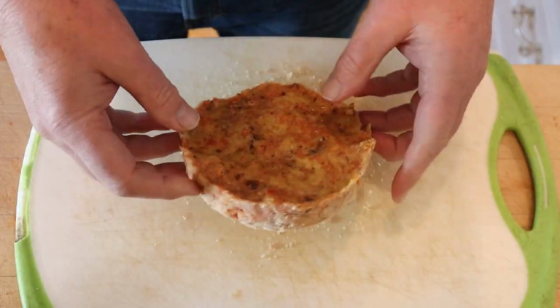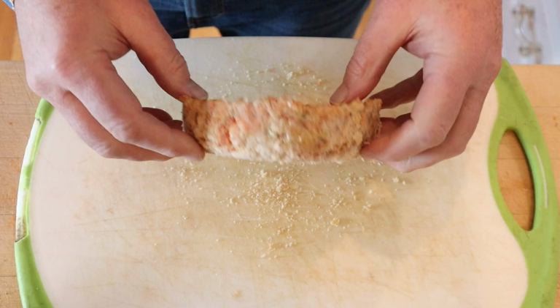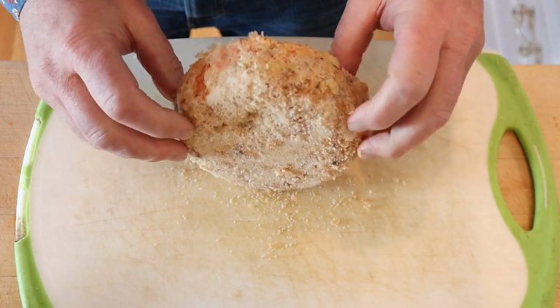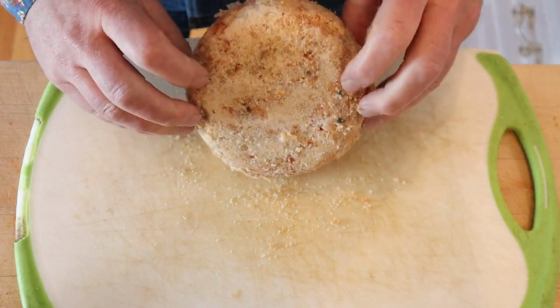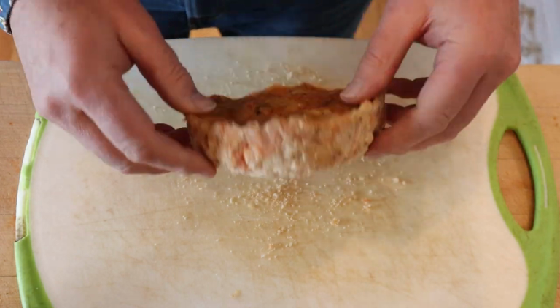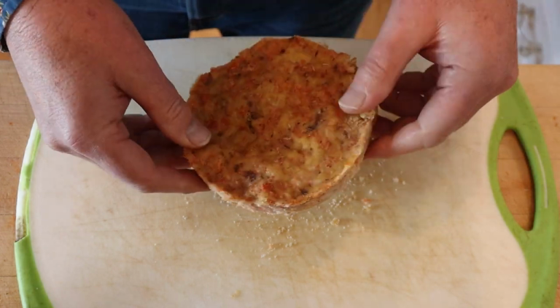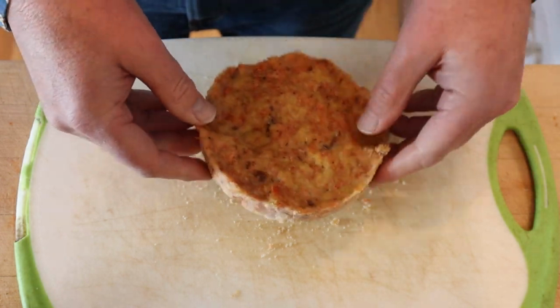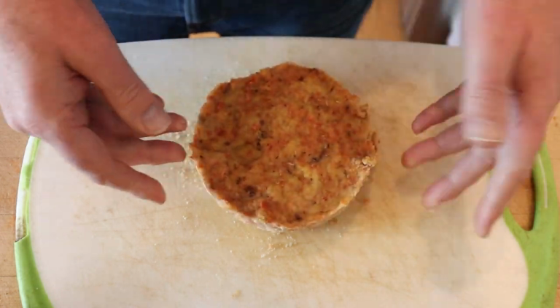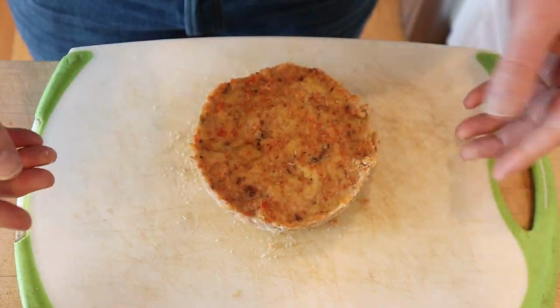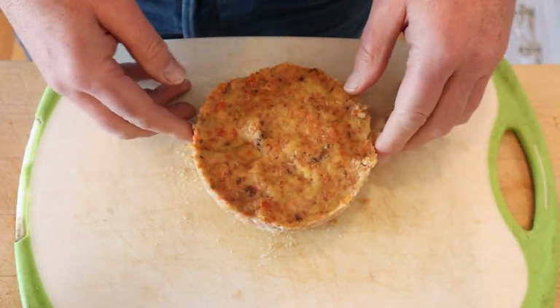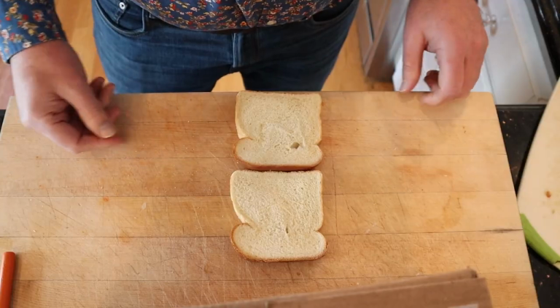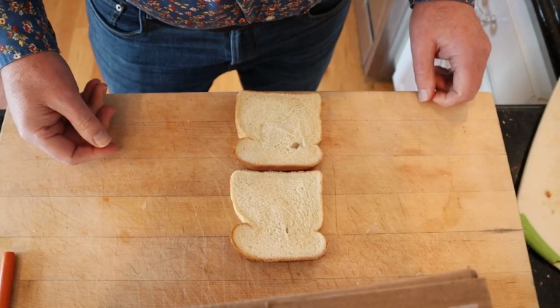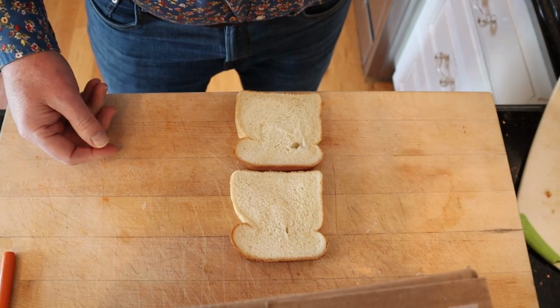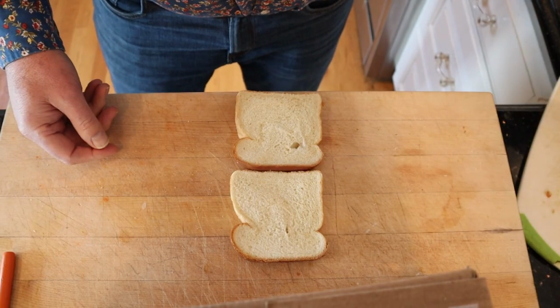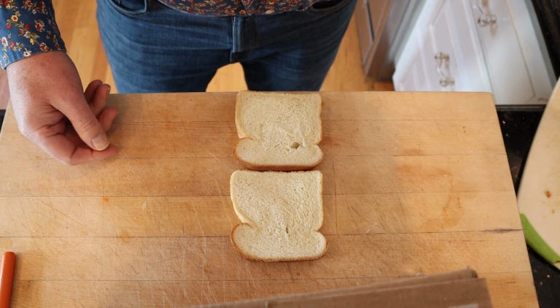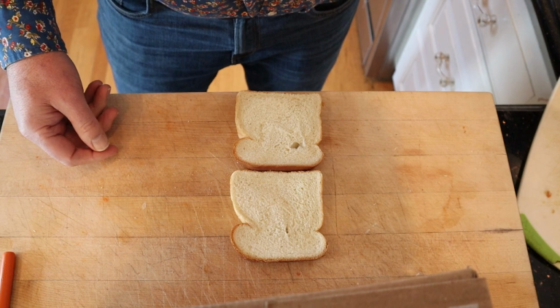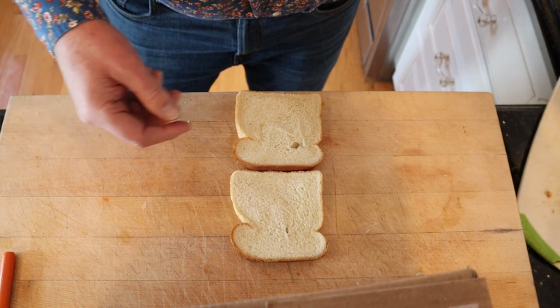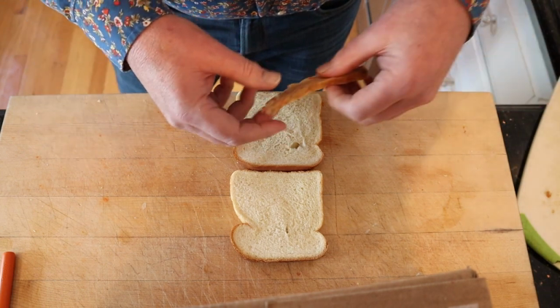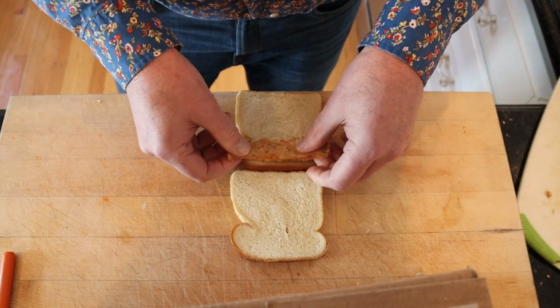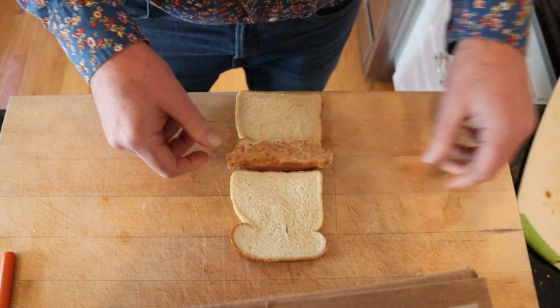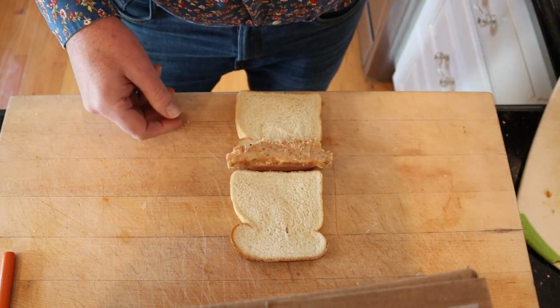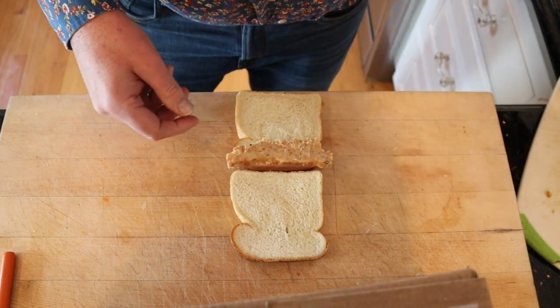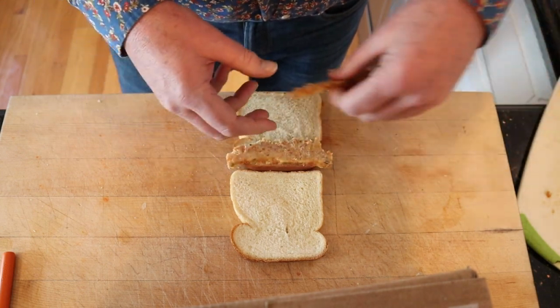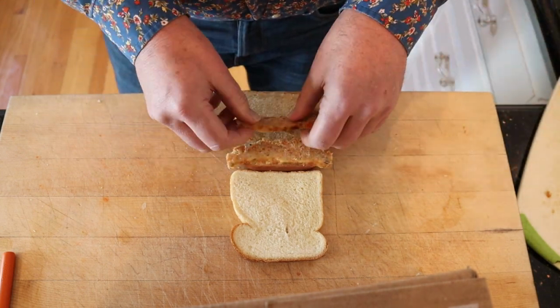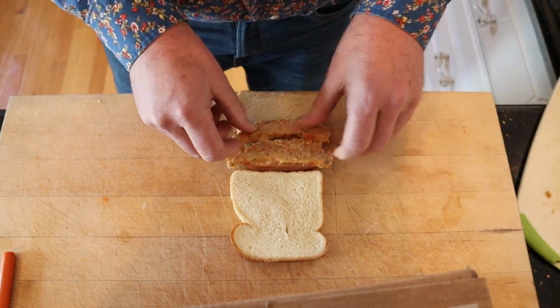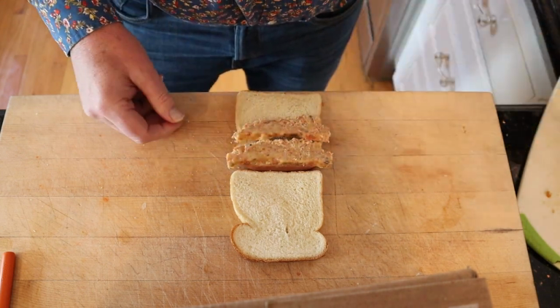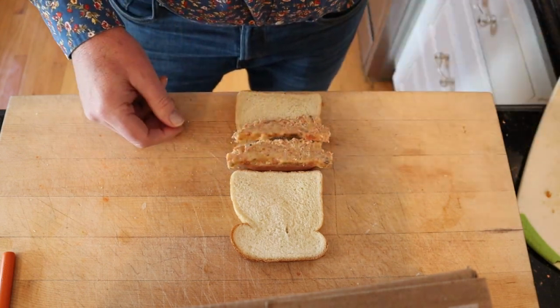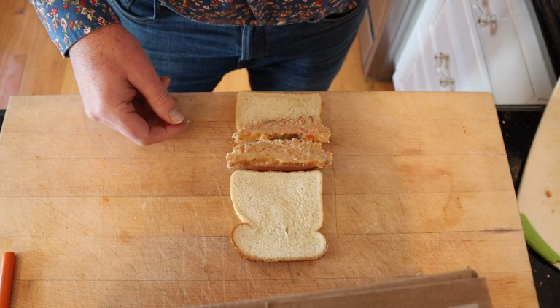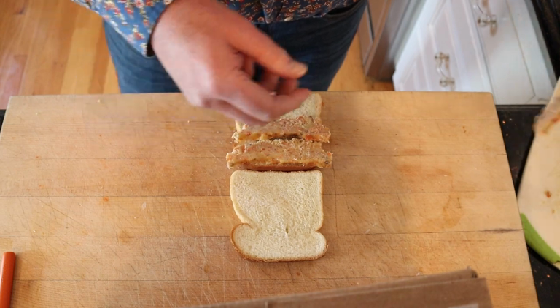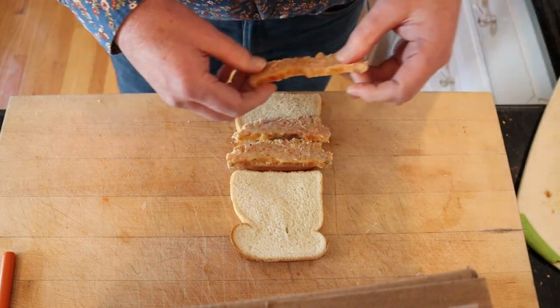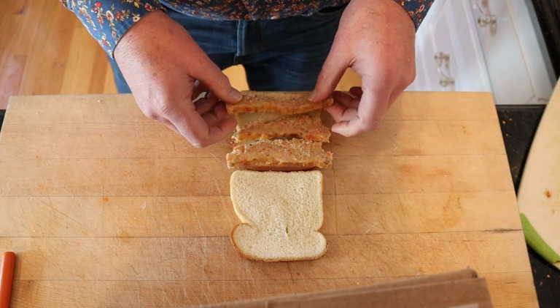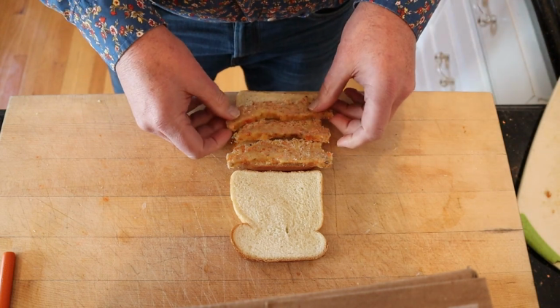It said to cool completely and it has. Now we're to slice it. It says to place the slices onto bread and make a sandwich.